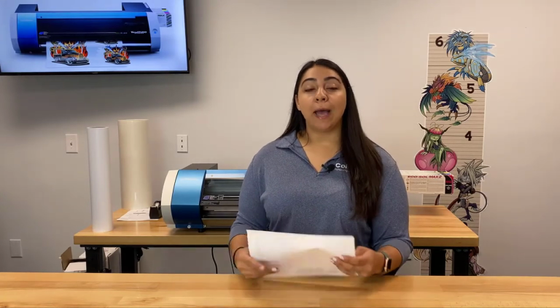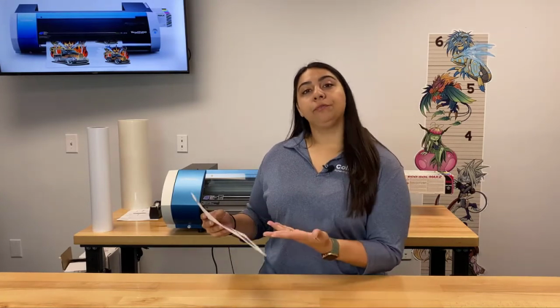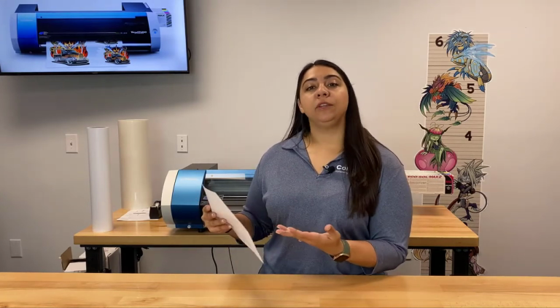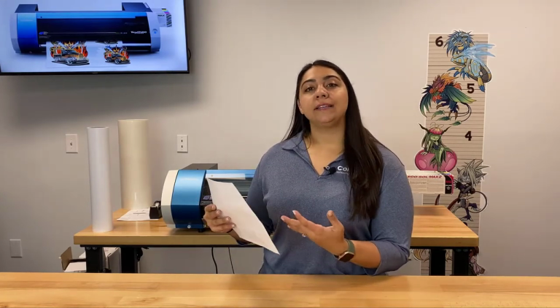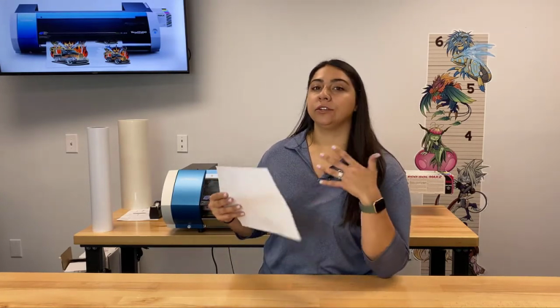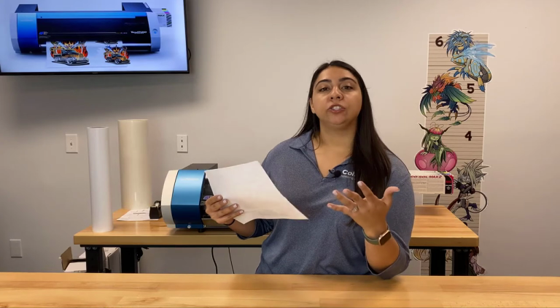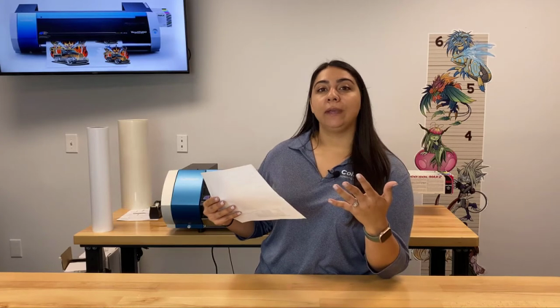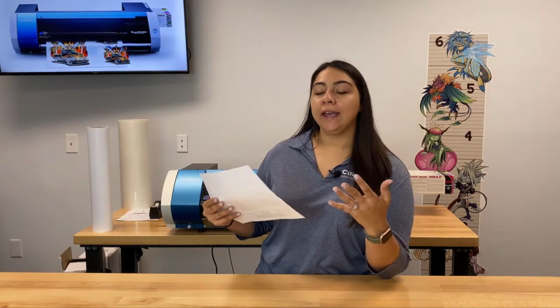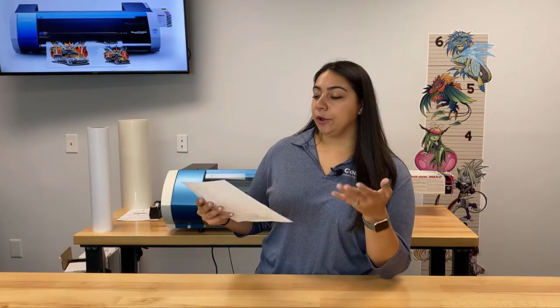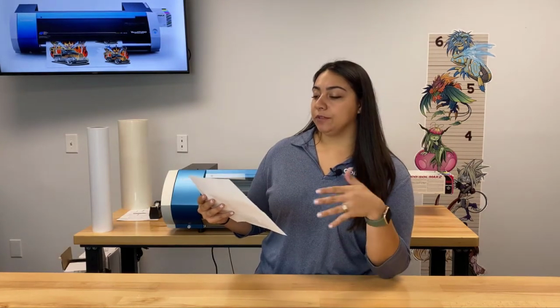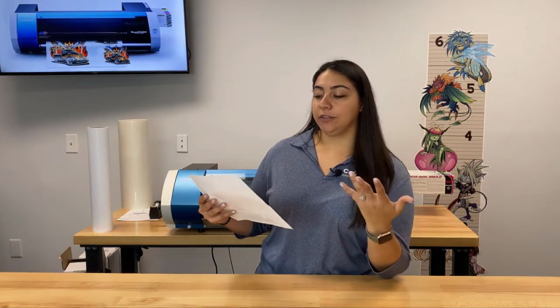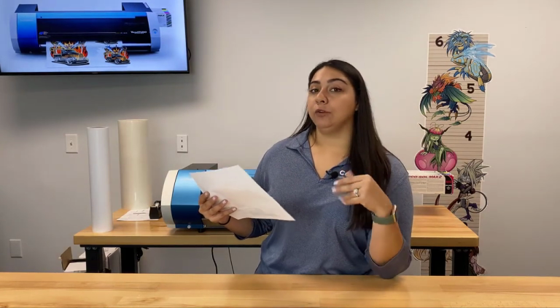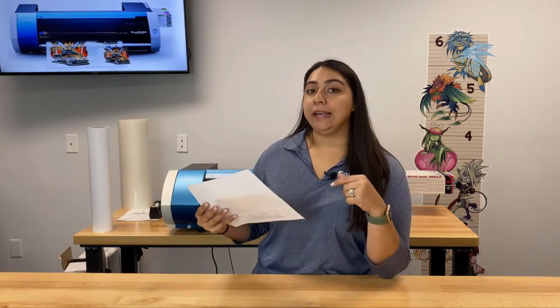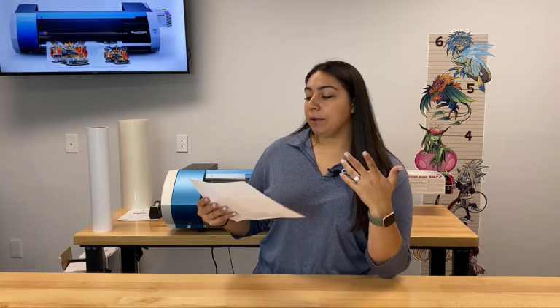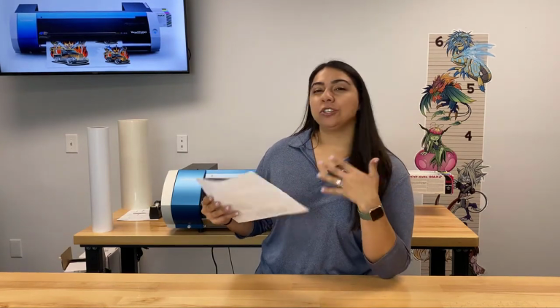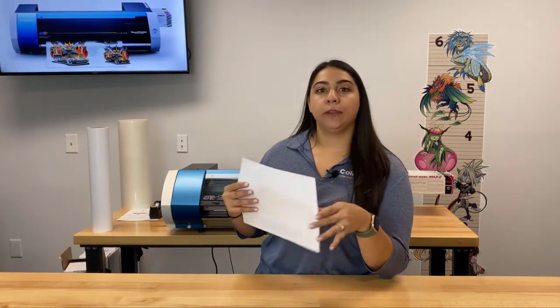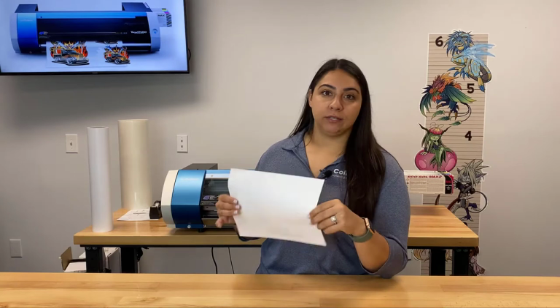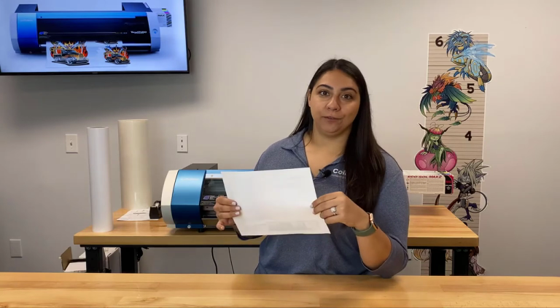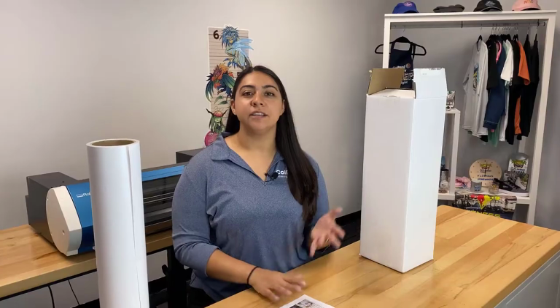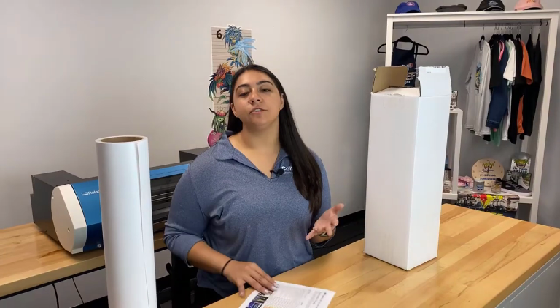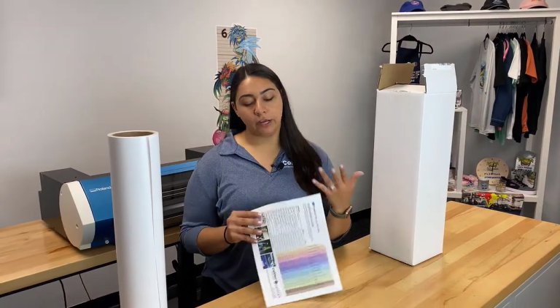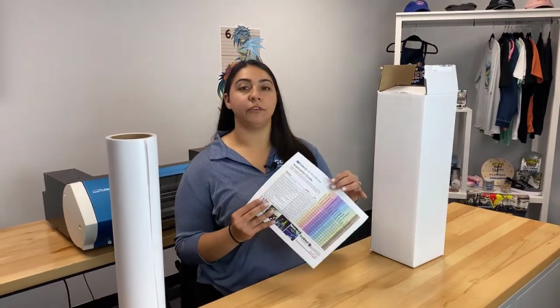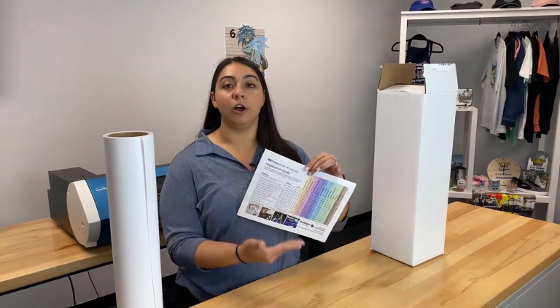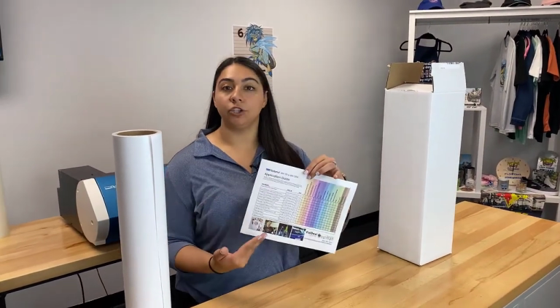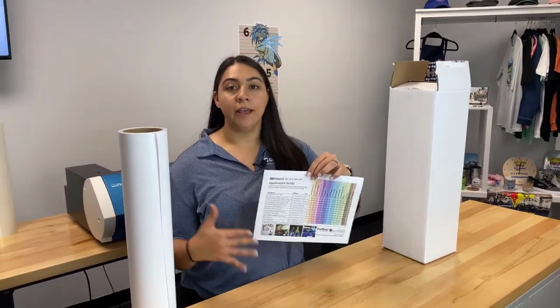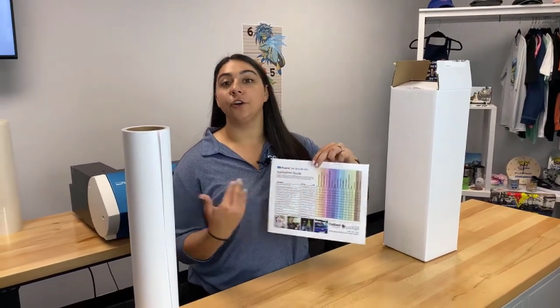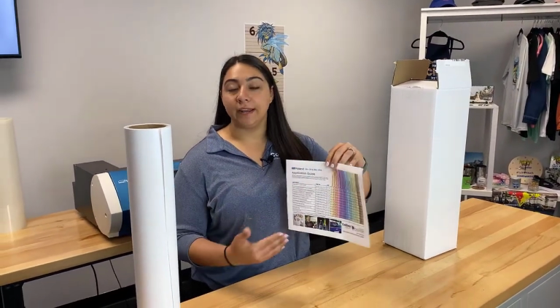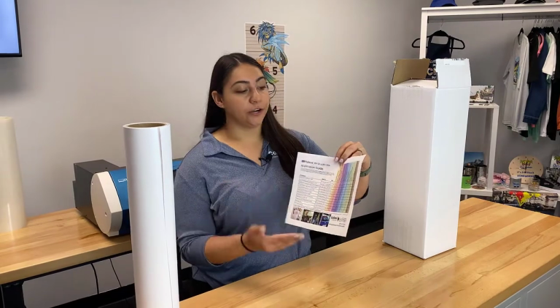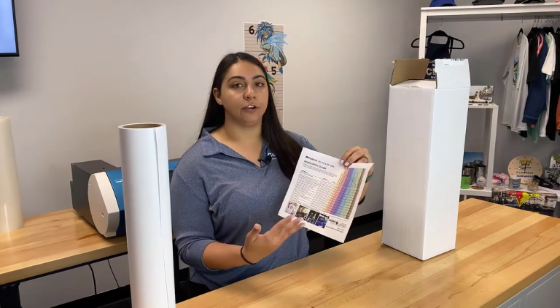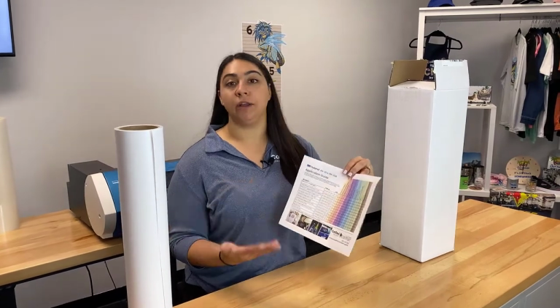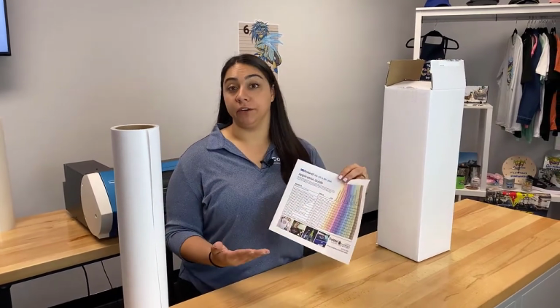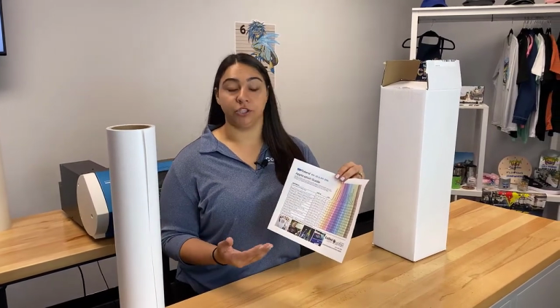I'm going to go through this with you guys, answer some questions that we get, go through some extra things that you might need, and also go into a little bit more detail. First I want to go over the flow of the chart — how you're going to read it and figure out what you need for your project.